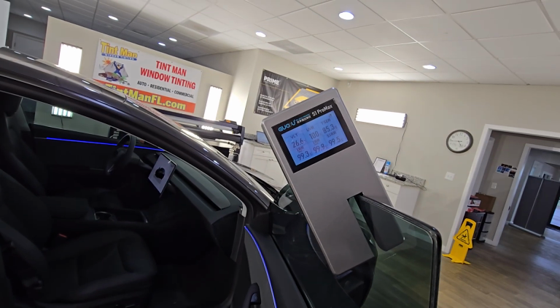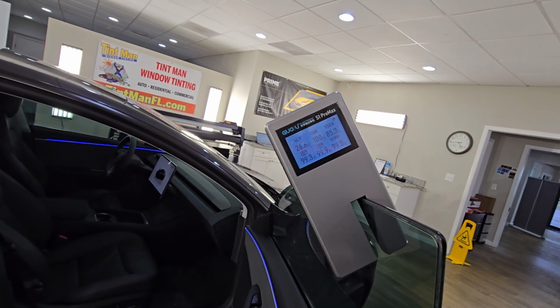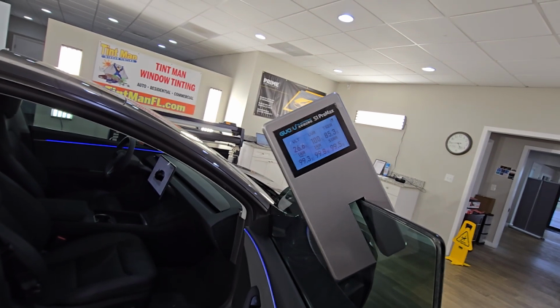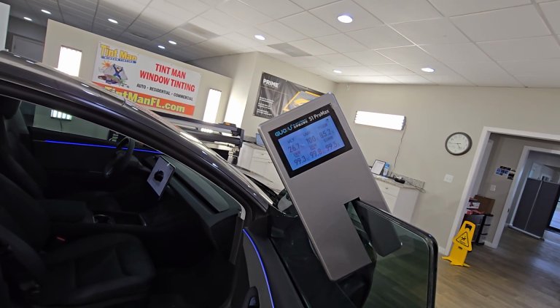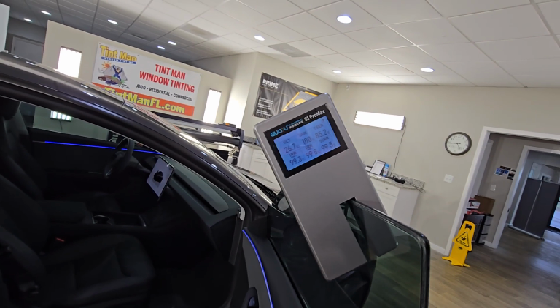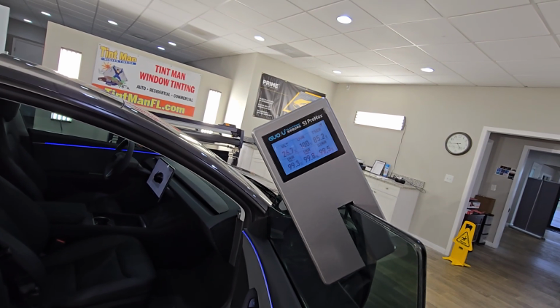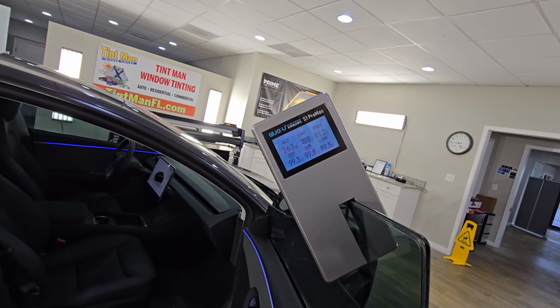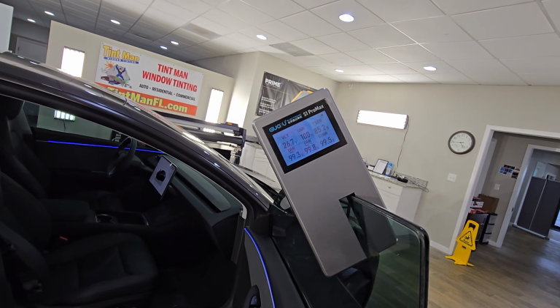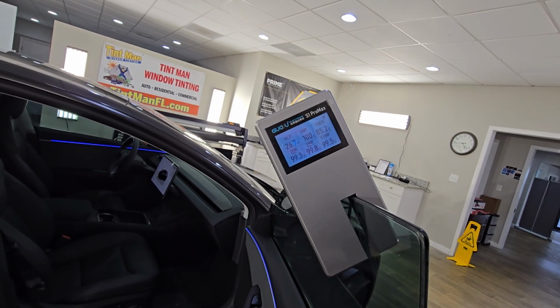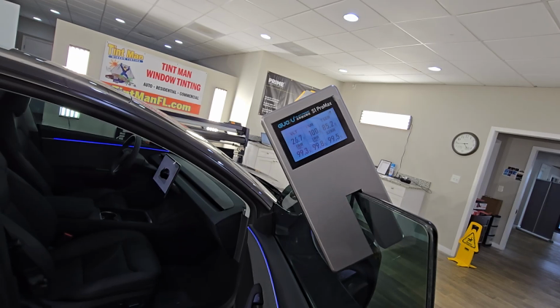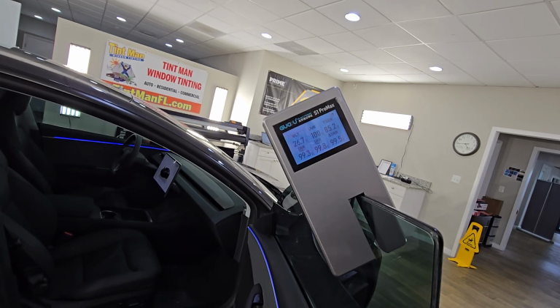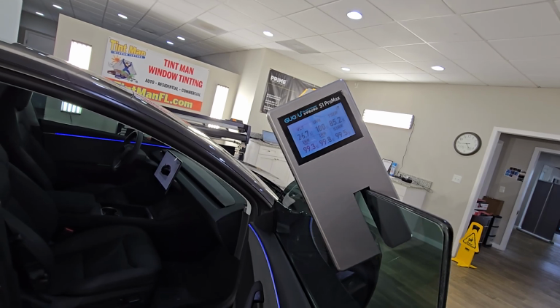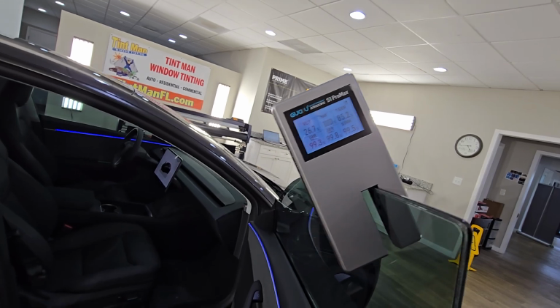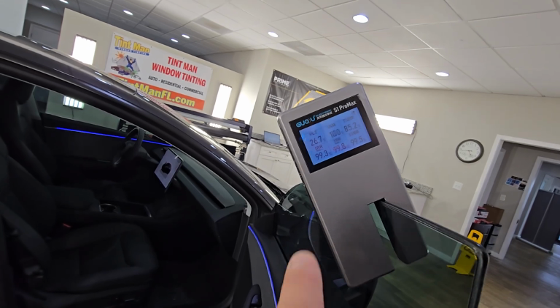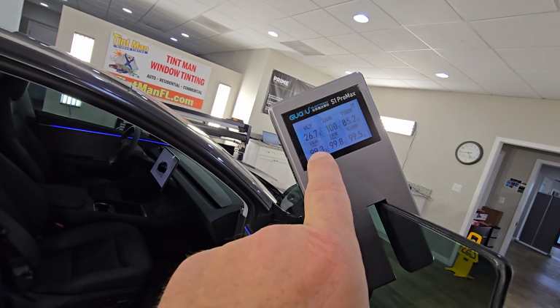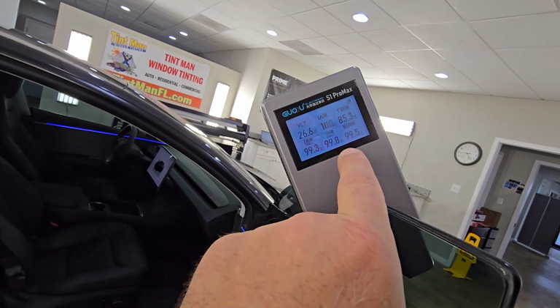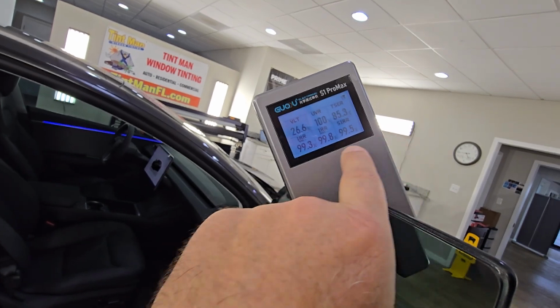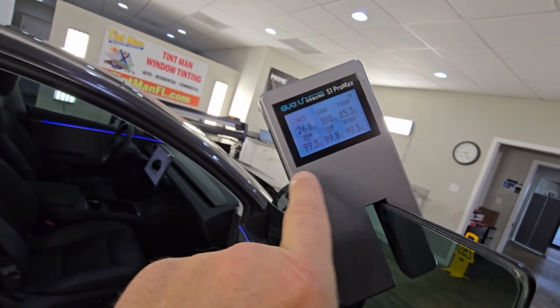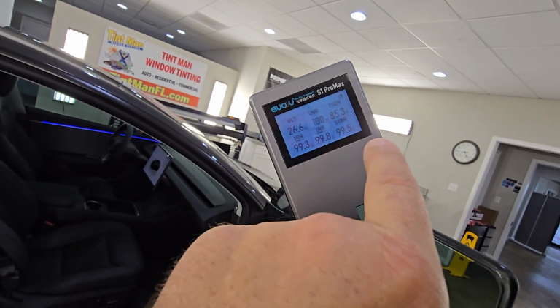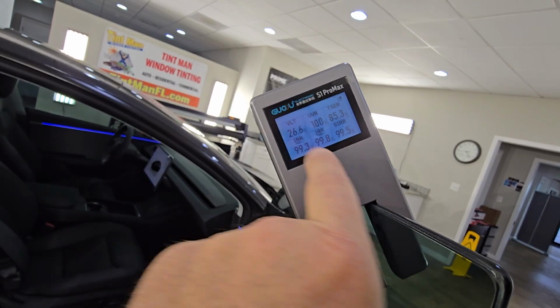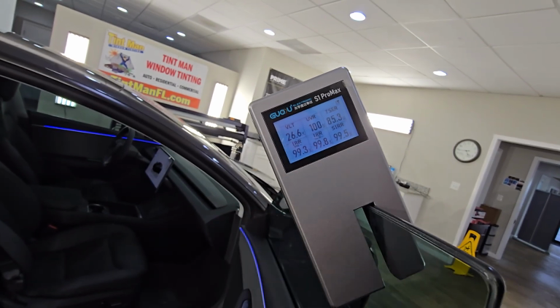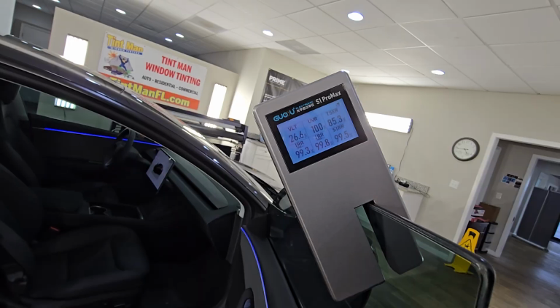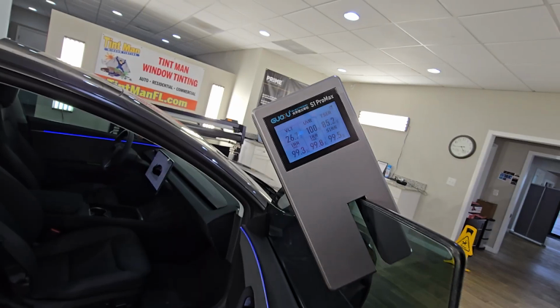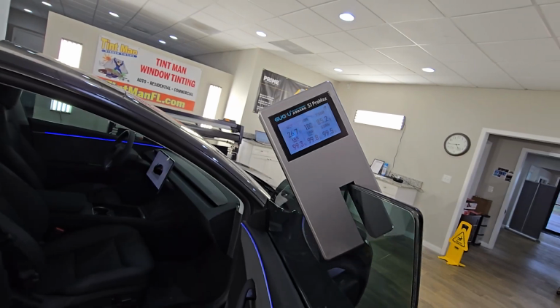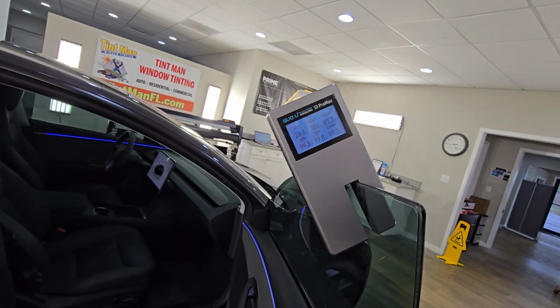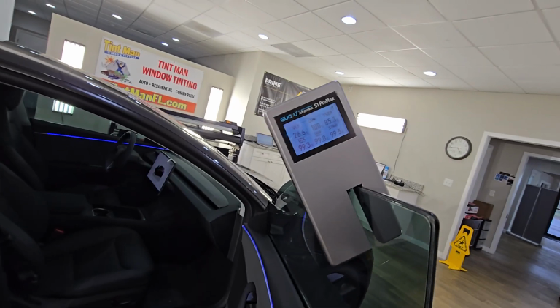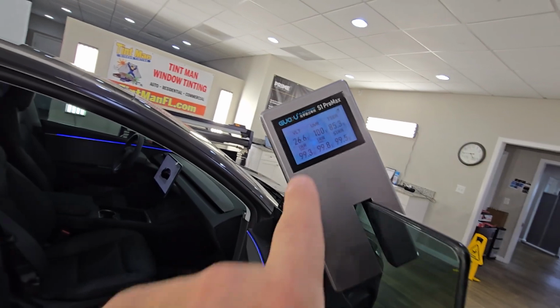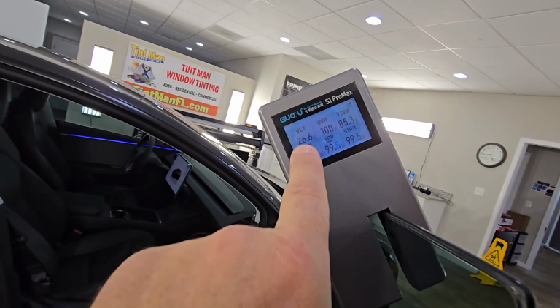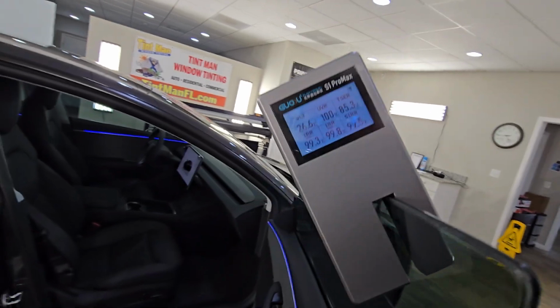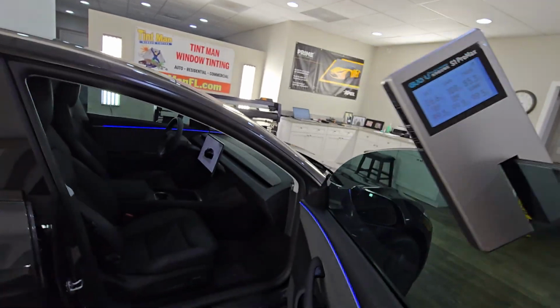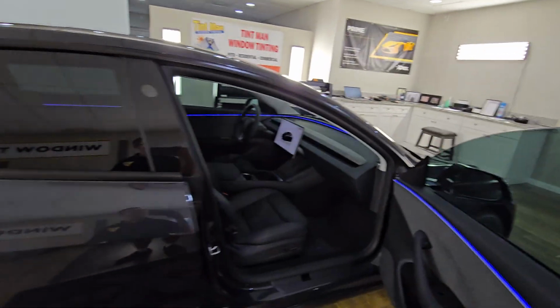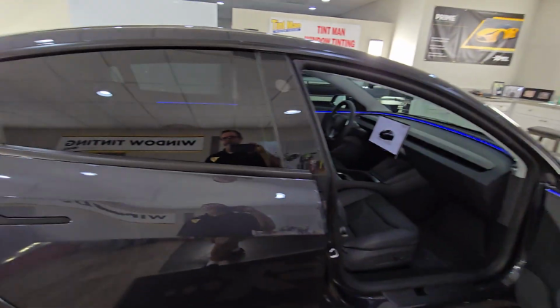That direct sun — that's the infrared heat rejection — that's when the sun is coming directly through the window and you feel it on your arm. All of them are over 99% on every wavelength. And again, that's measuring at 26.6.